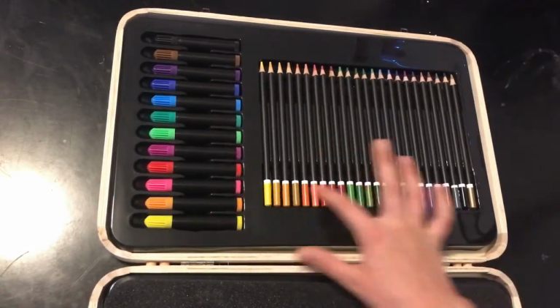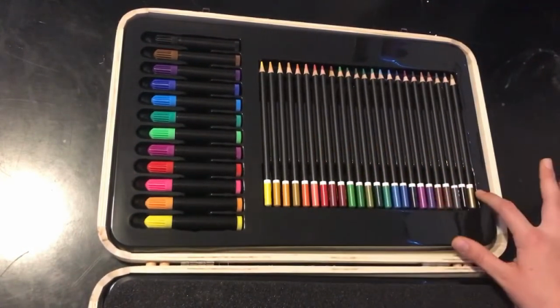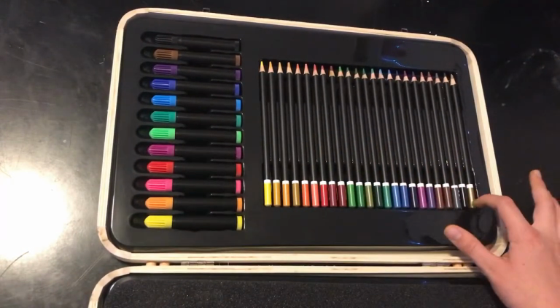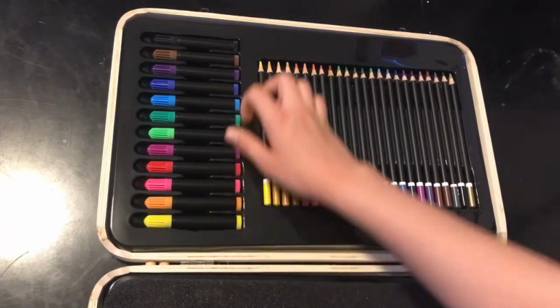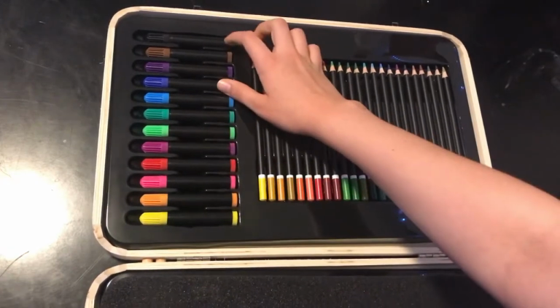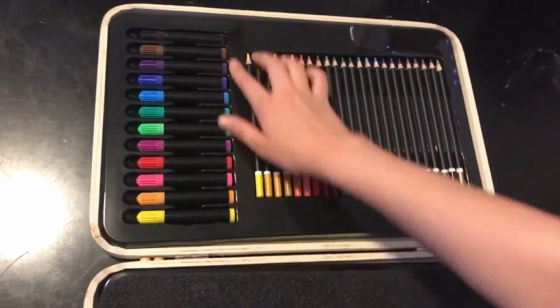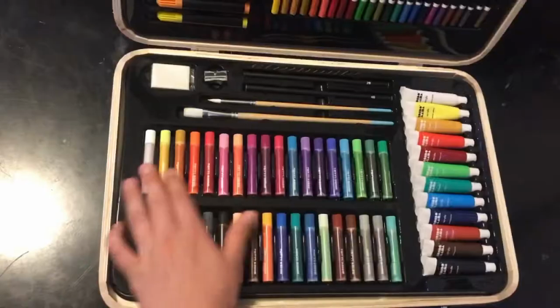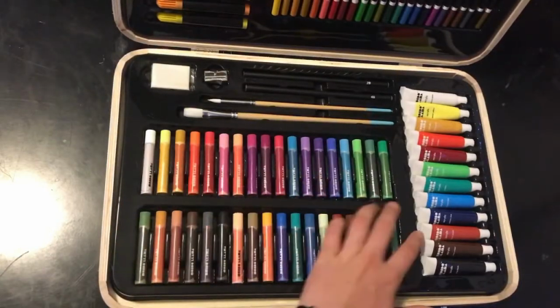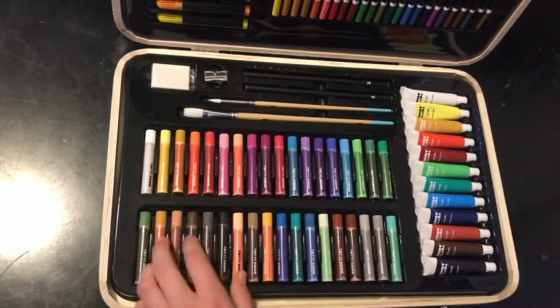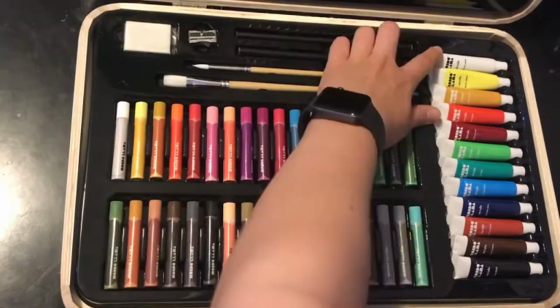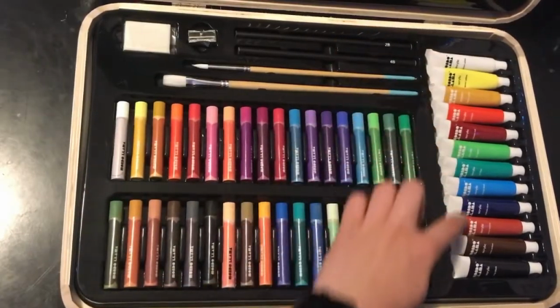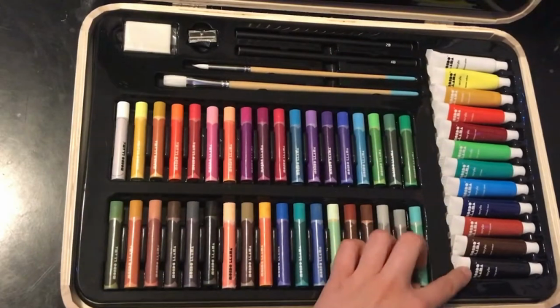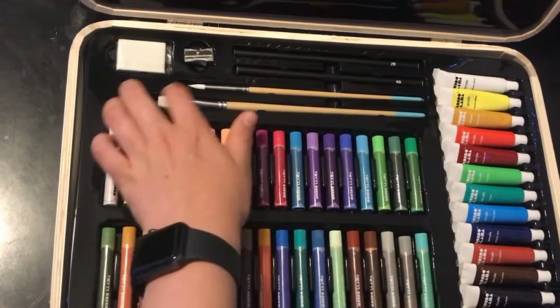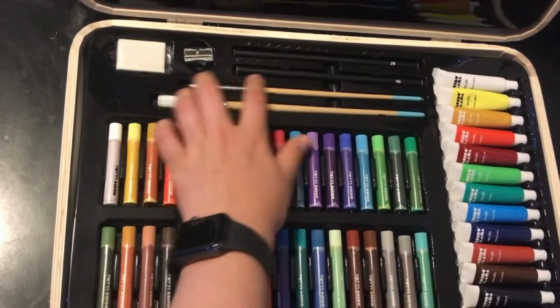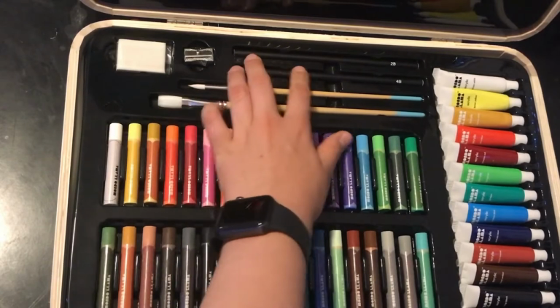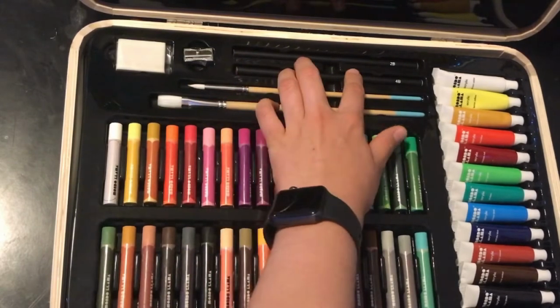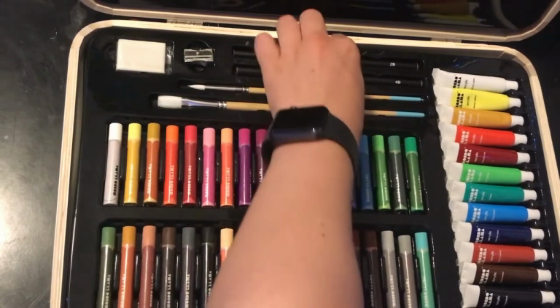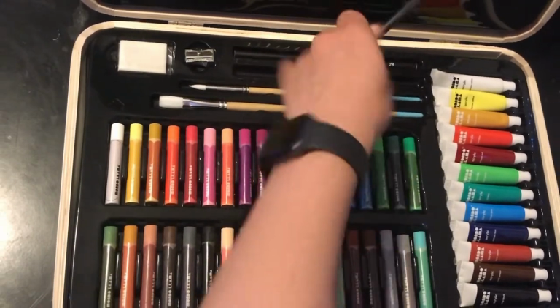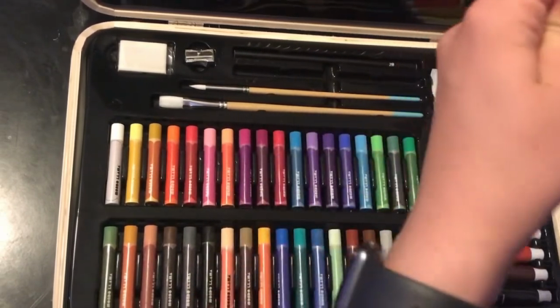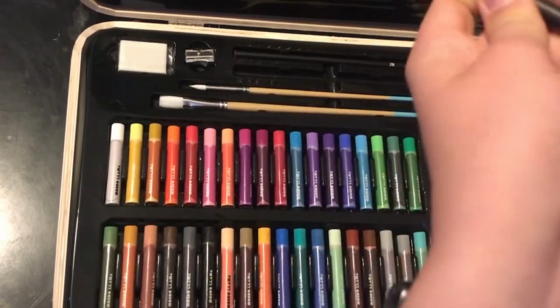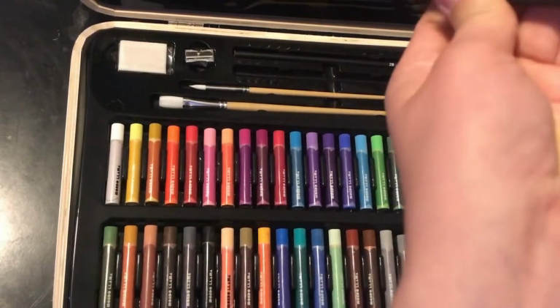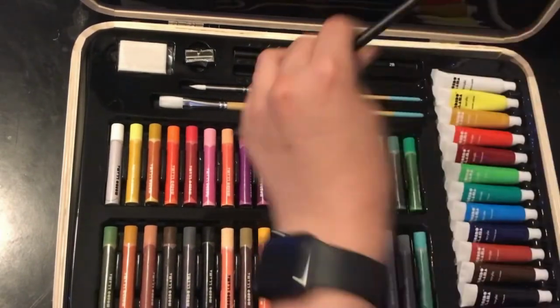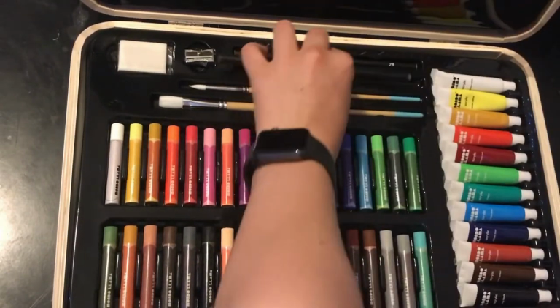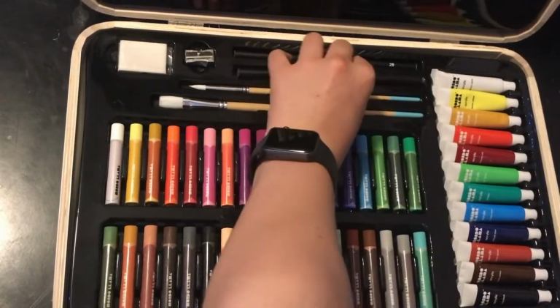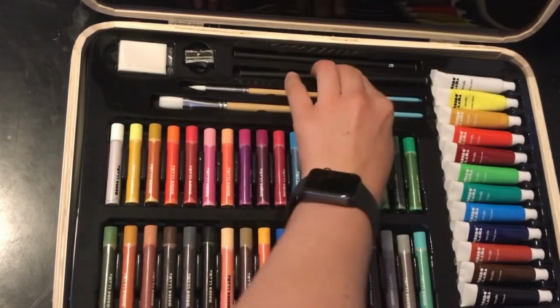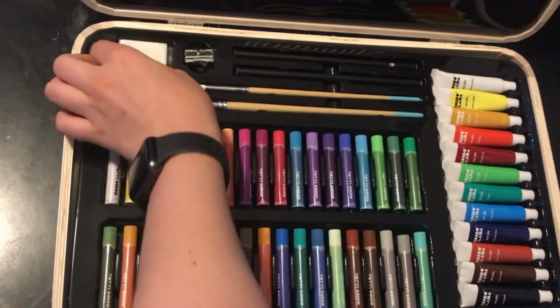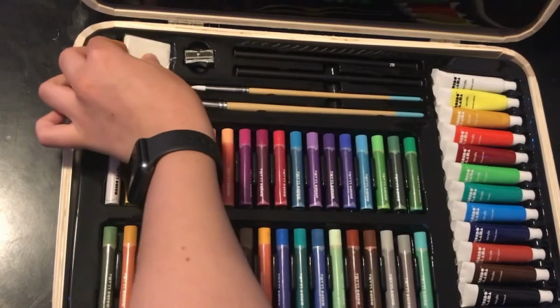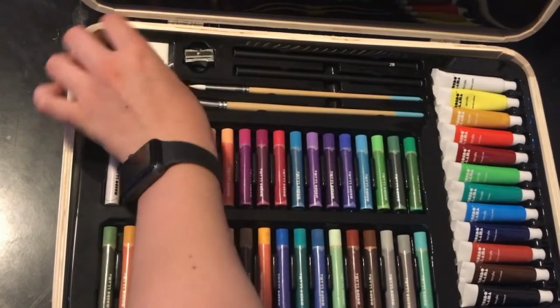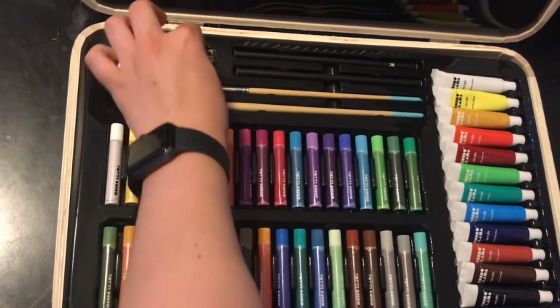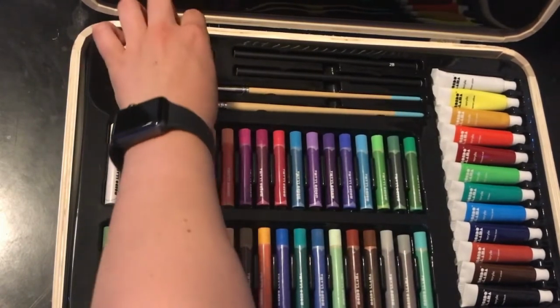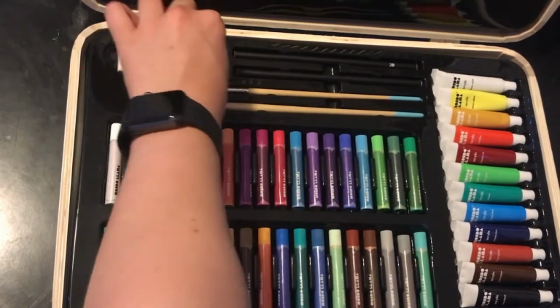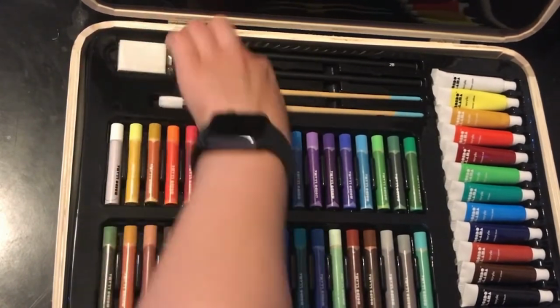Inside there are colored pencils, markers, pastels, paint, paintbrushes, pencils, an eraser, and a pencil sharpener.